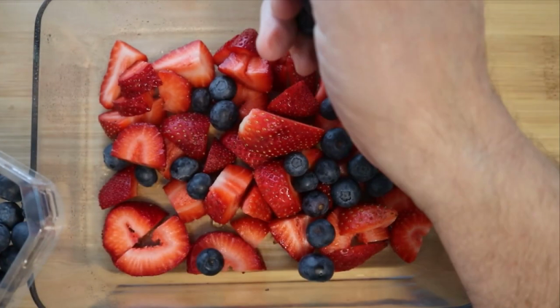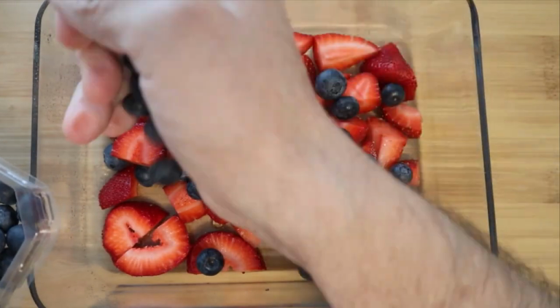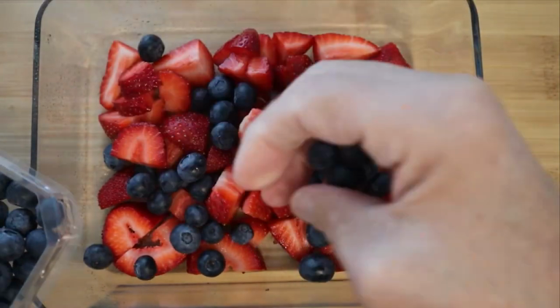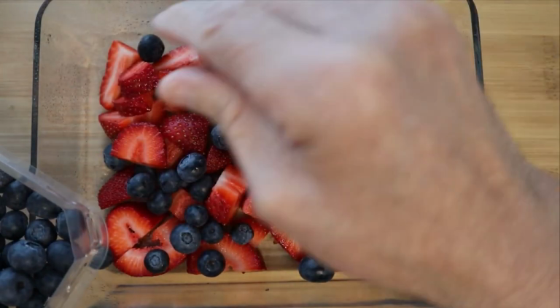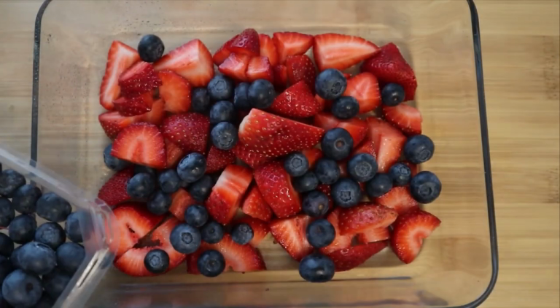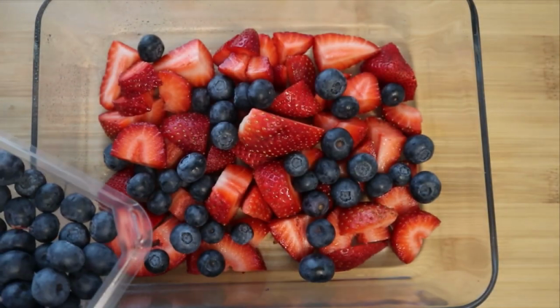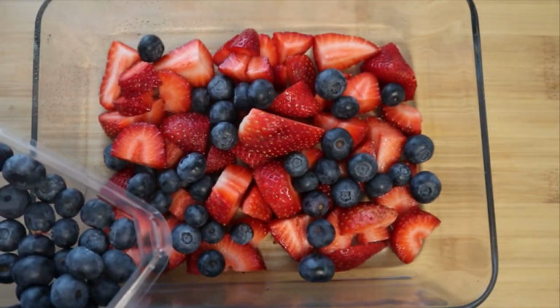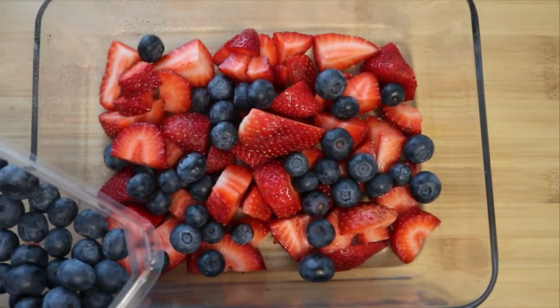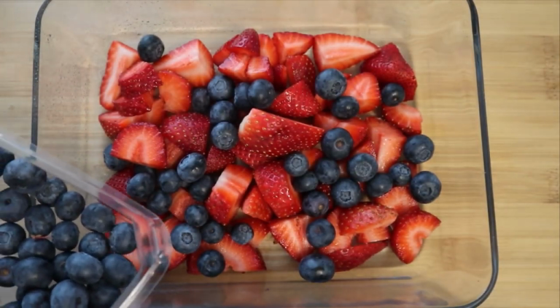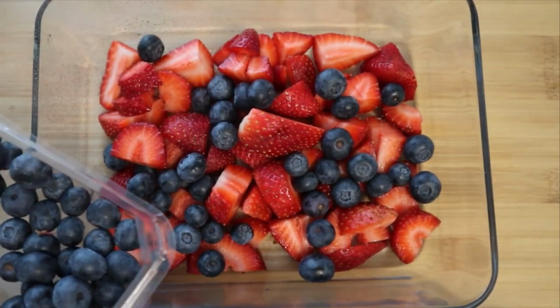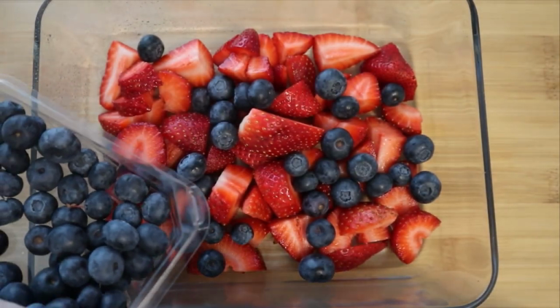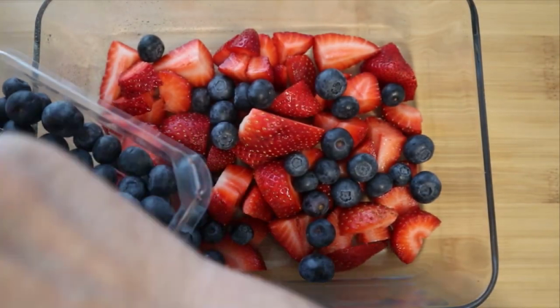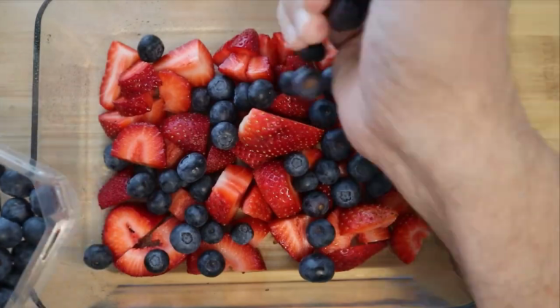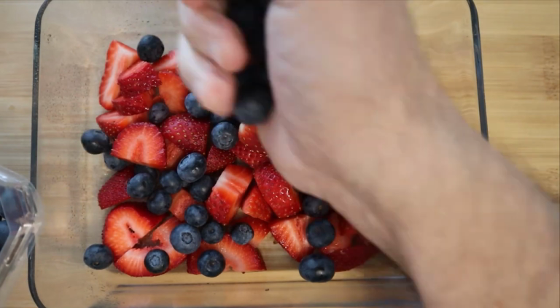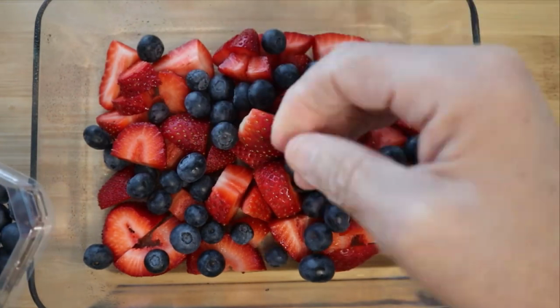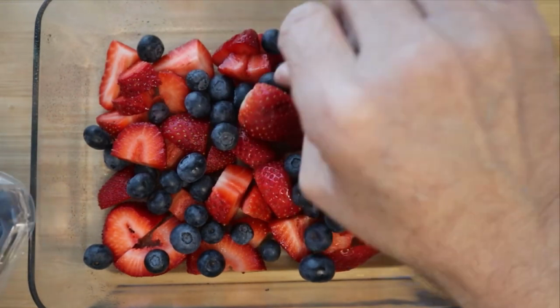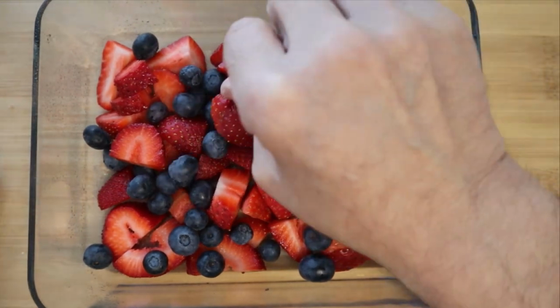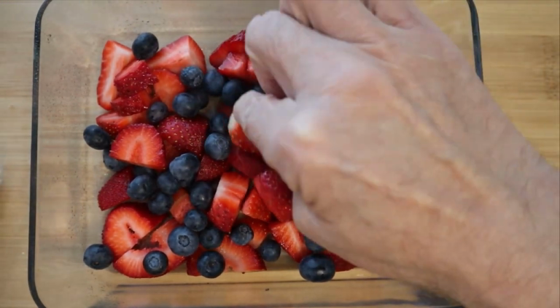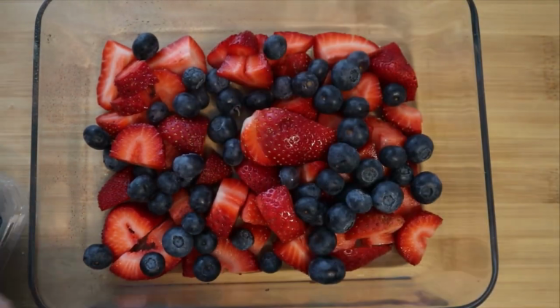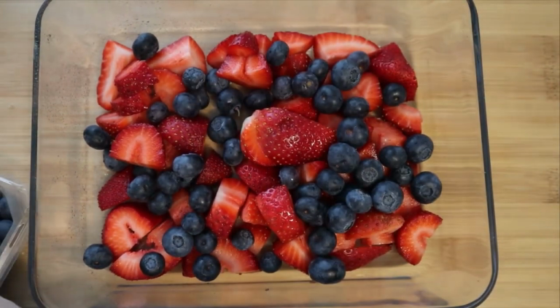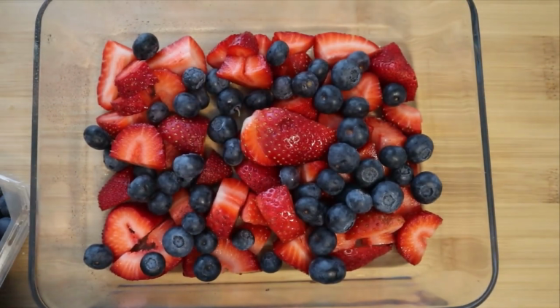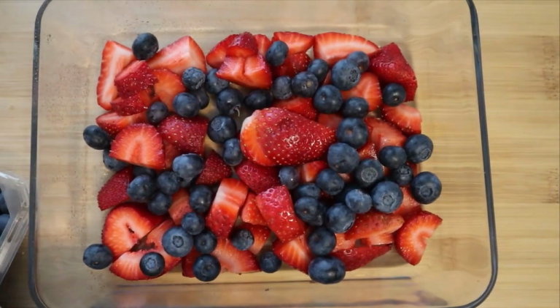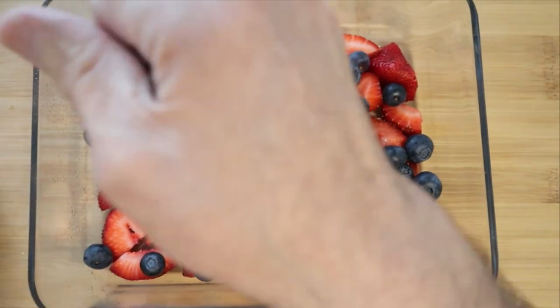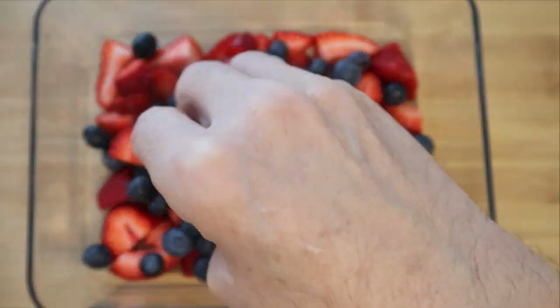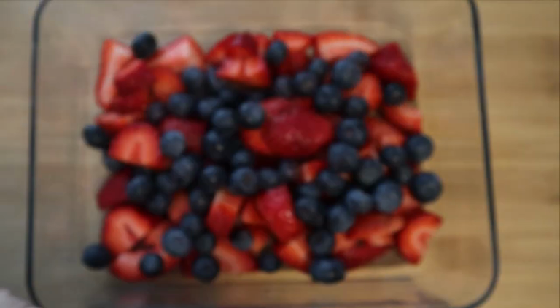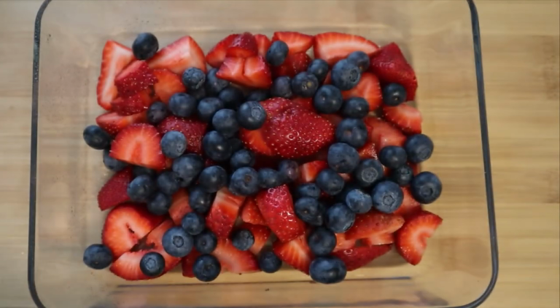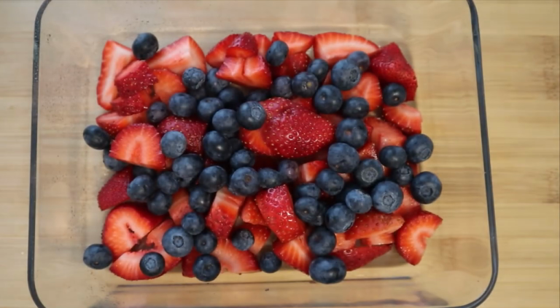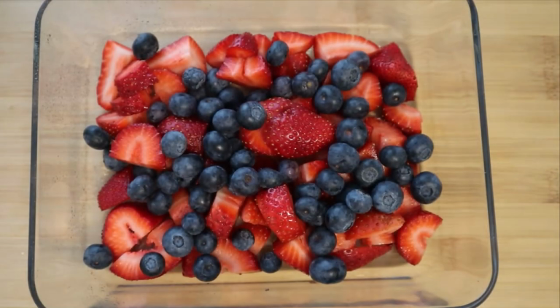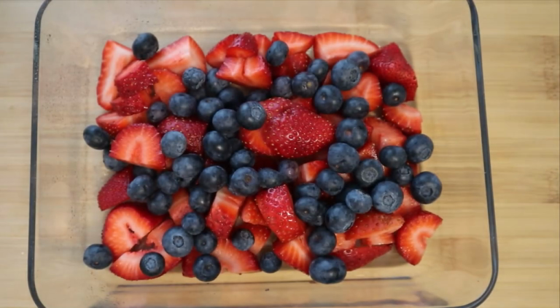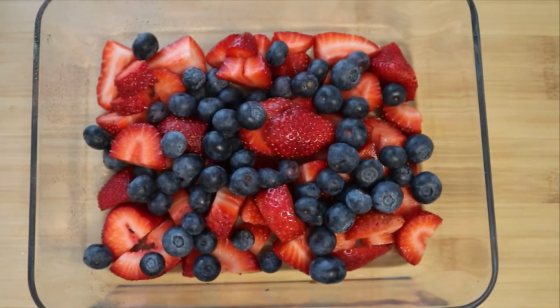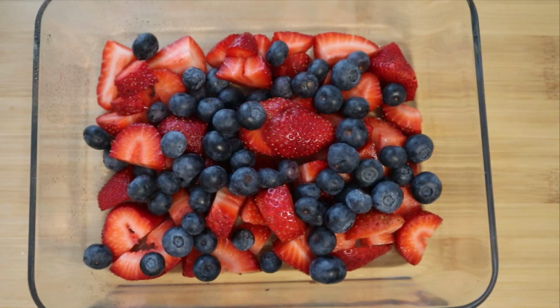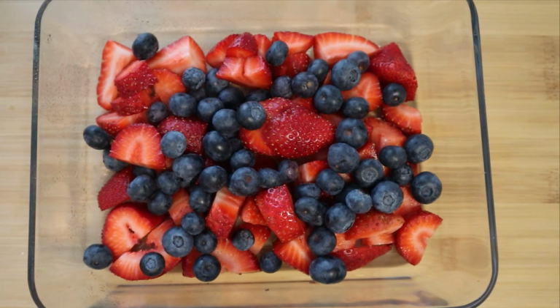Nothing tastes better than fresh fruit, but of course you can use frozen — this works with any kind of fruit. Follow me along and you guys will be fine.